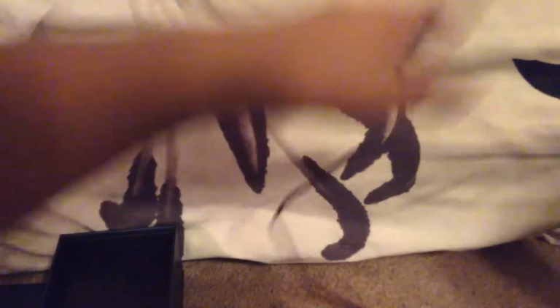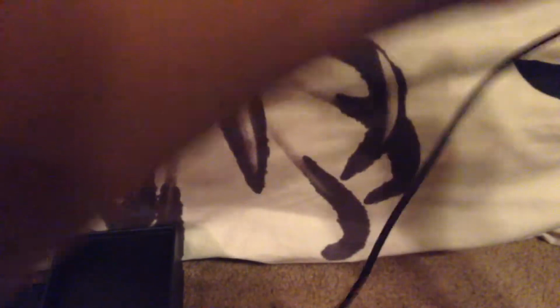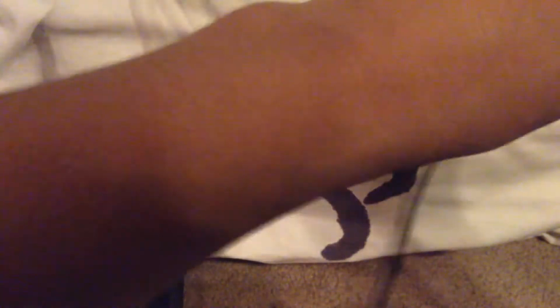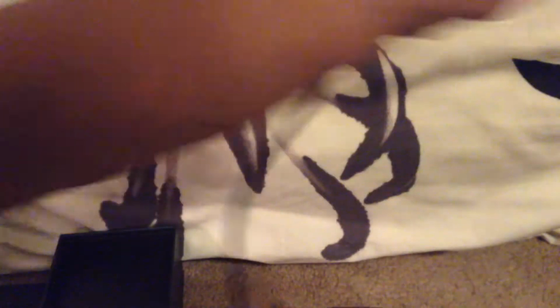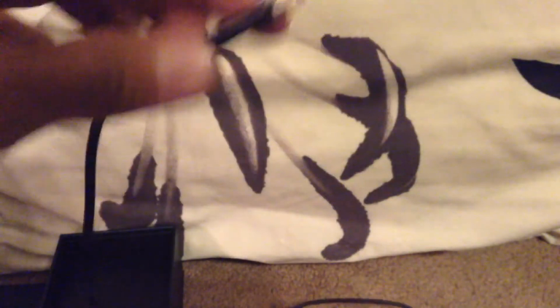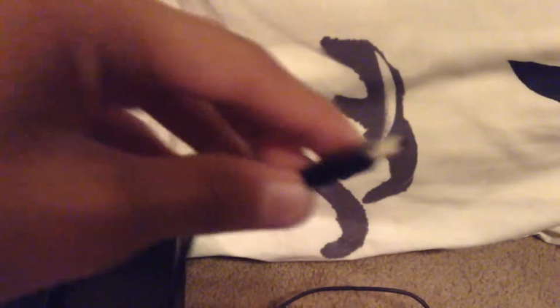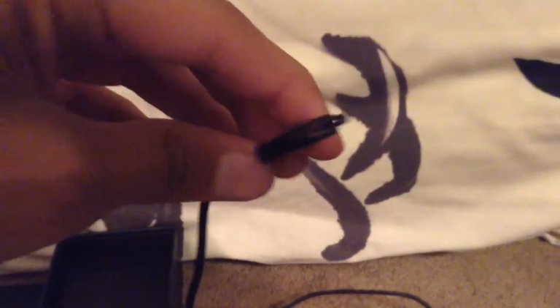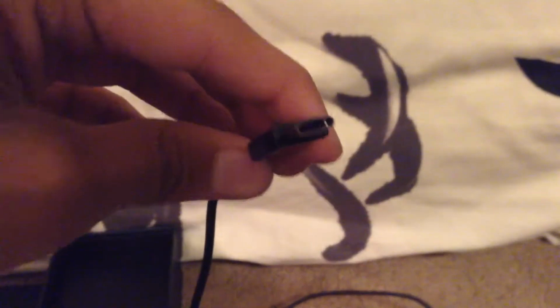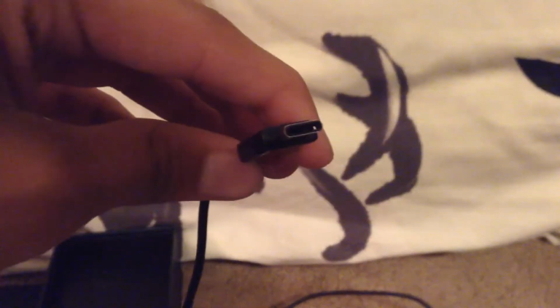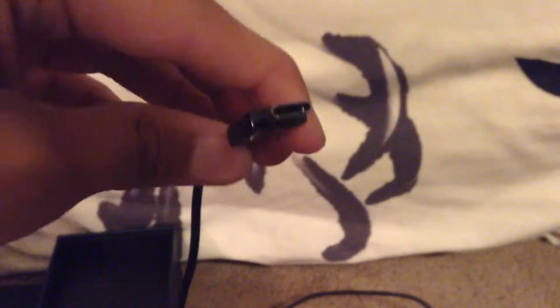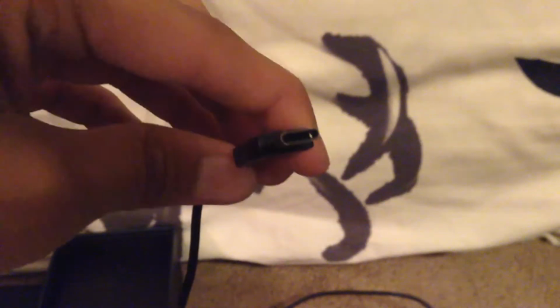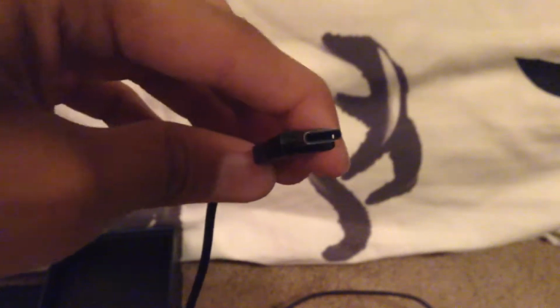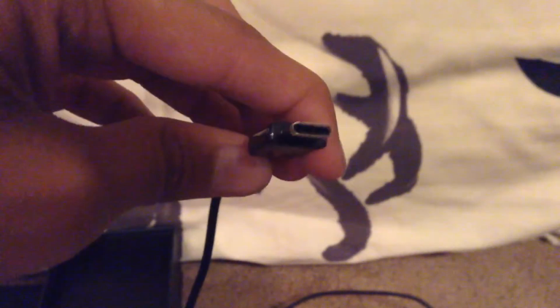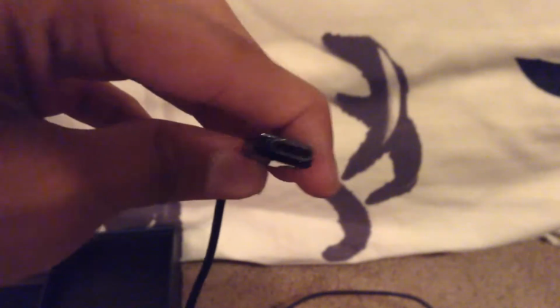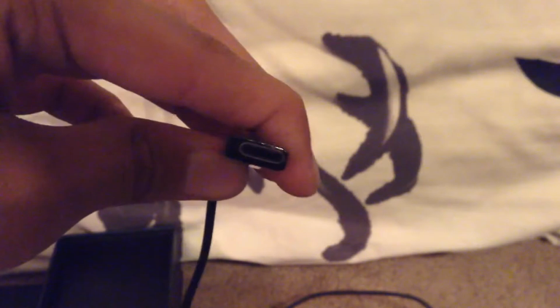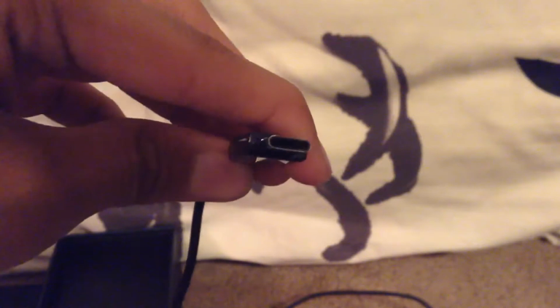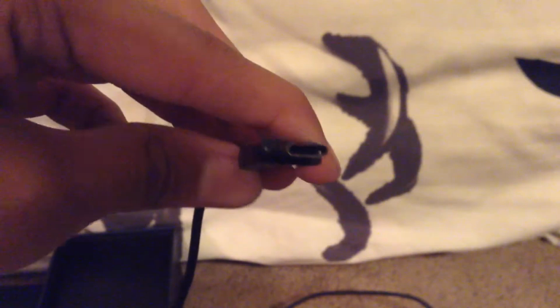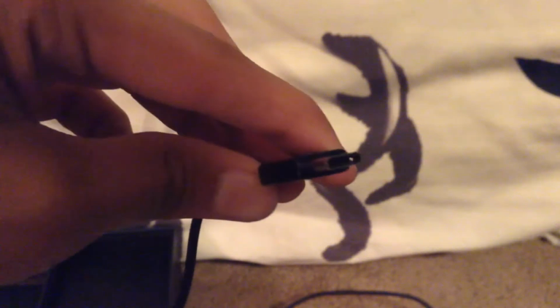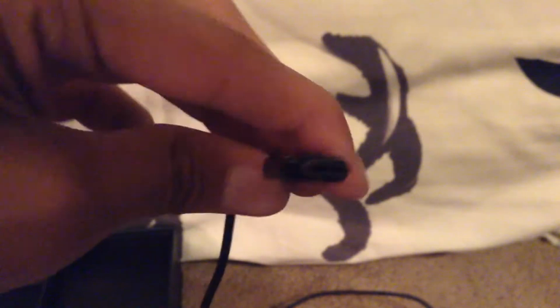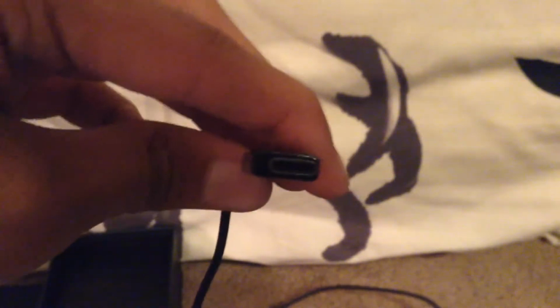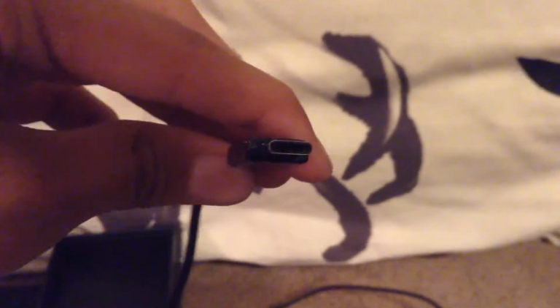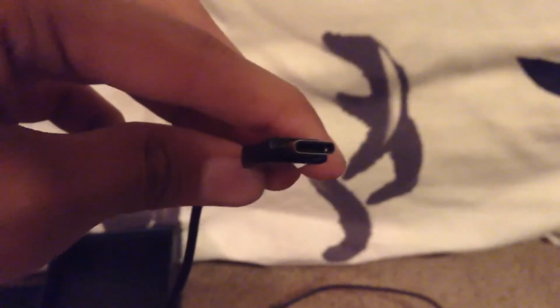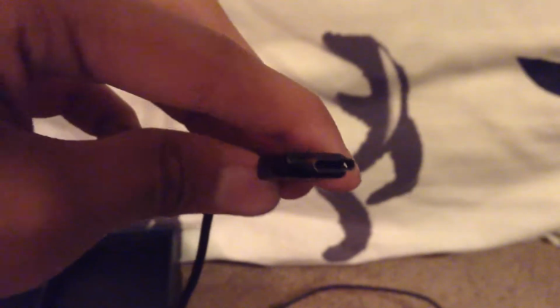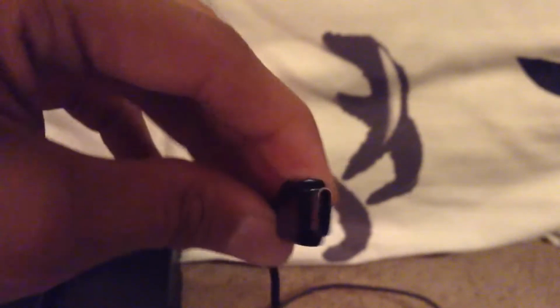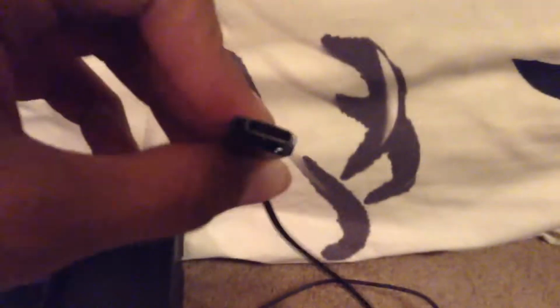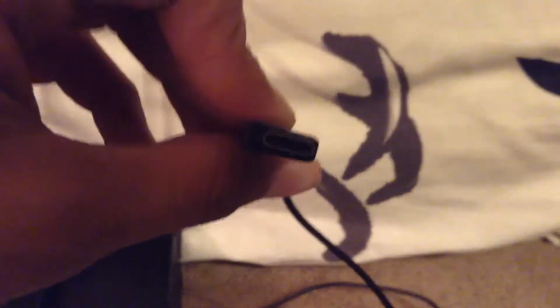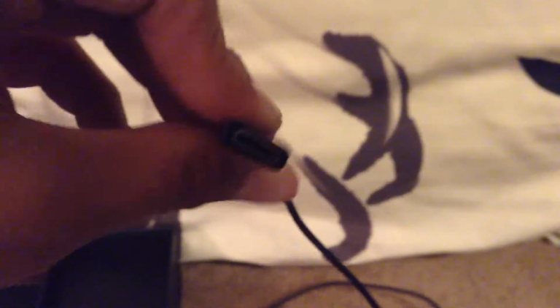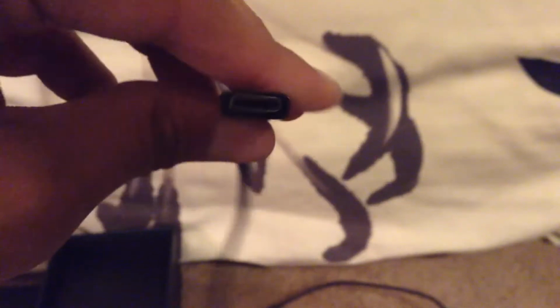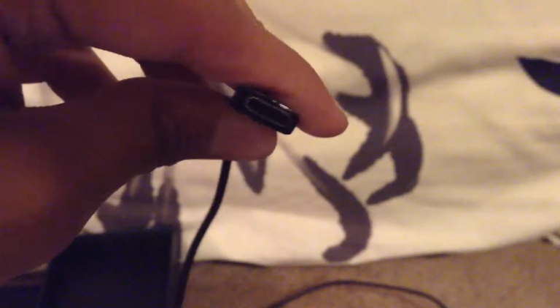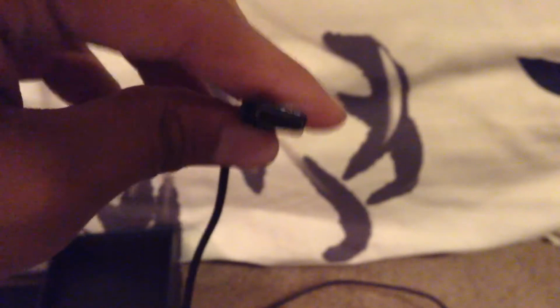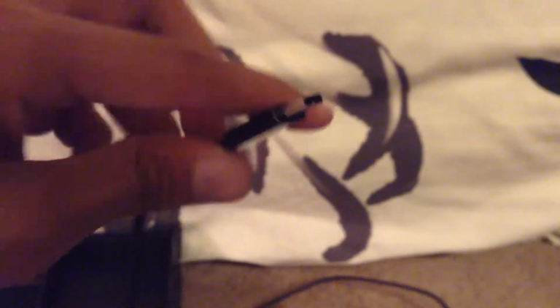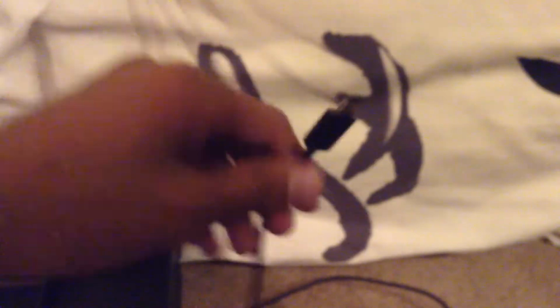Samsung is like the iPhone in that you can plug the cable in on either side and it'll still charge.